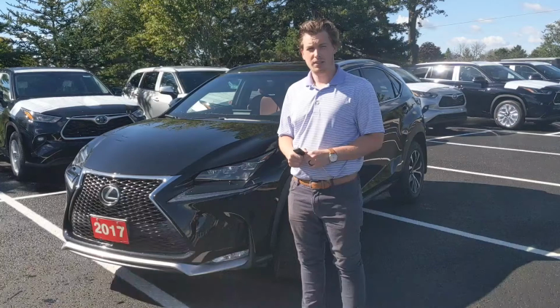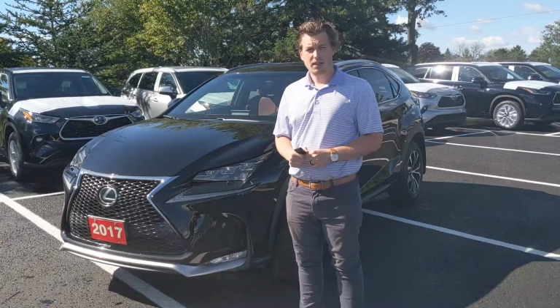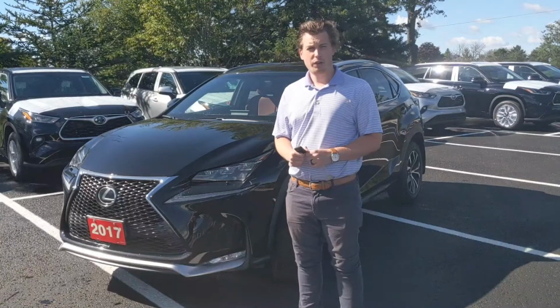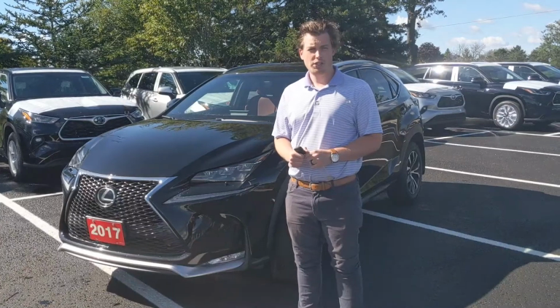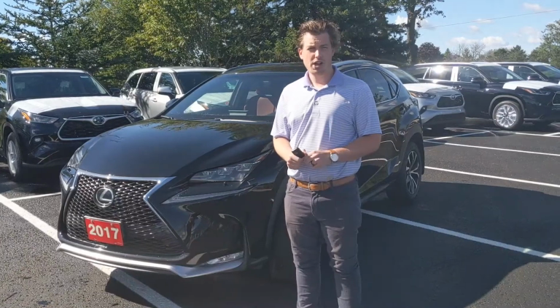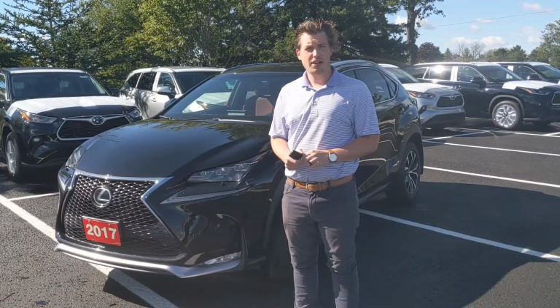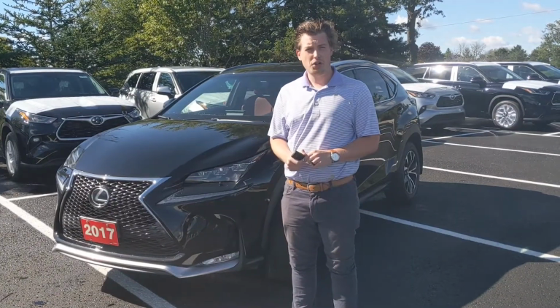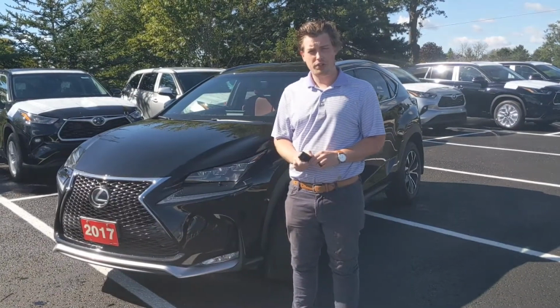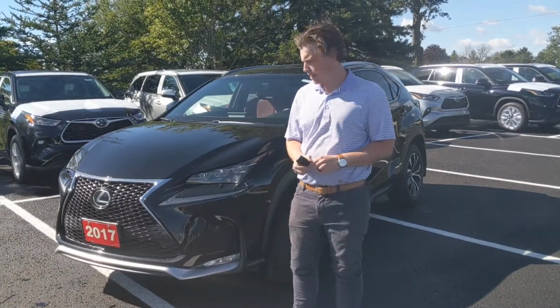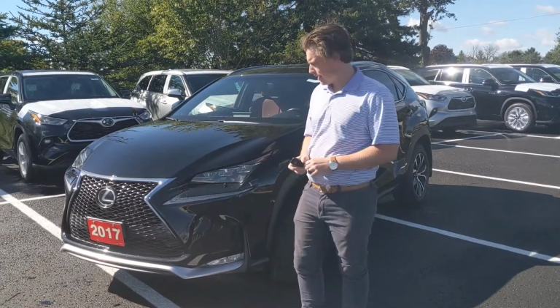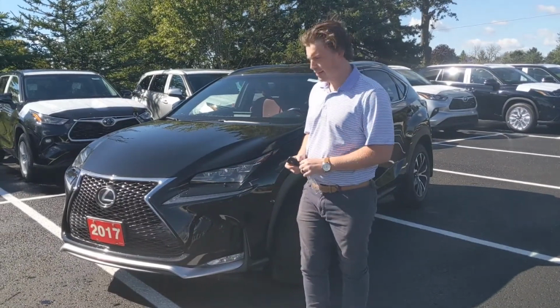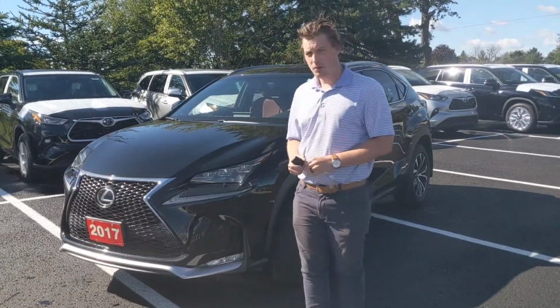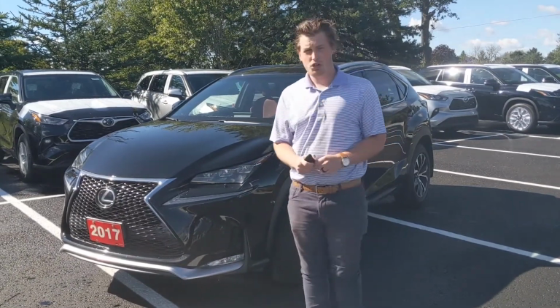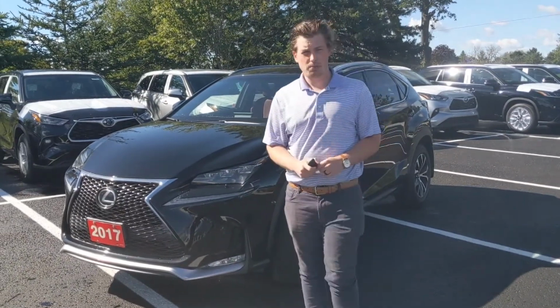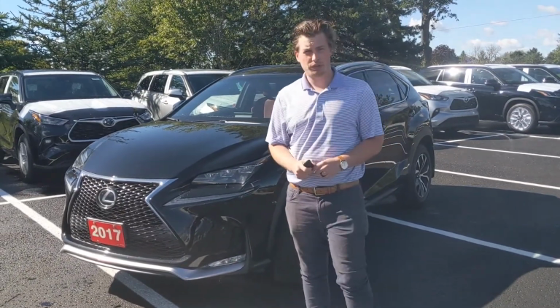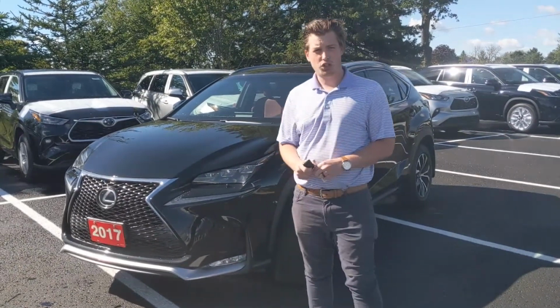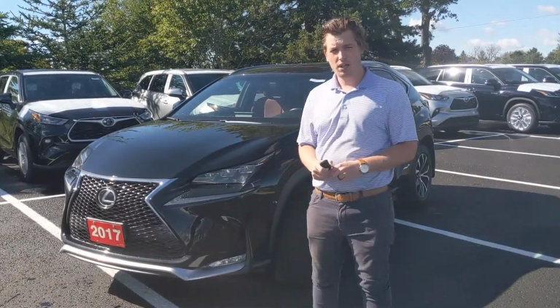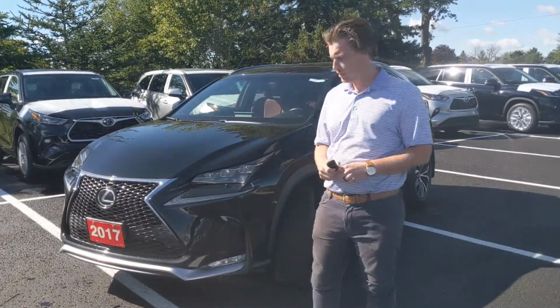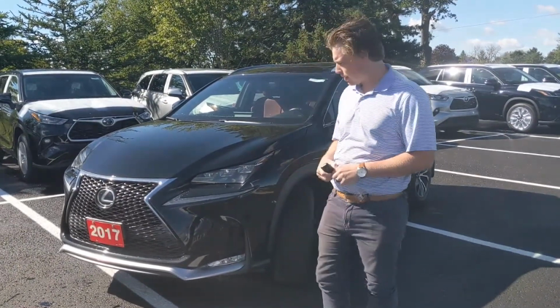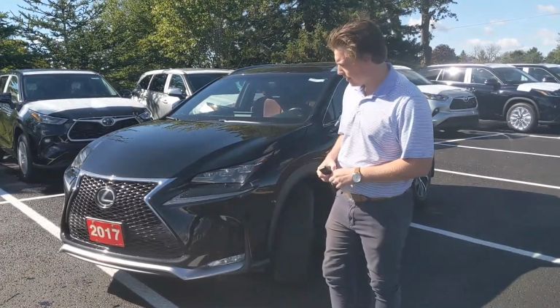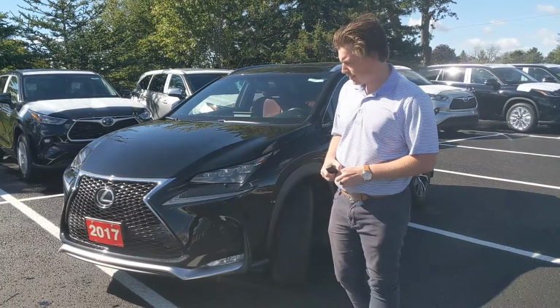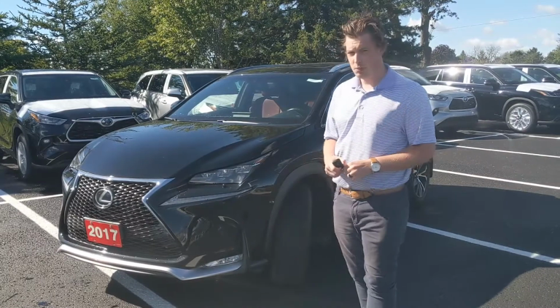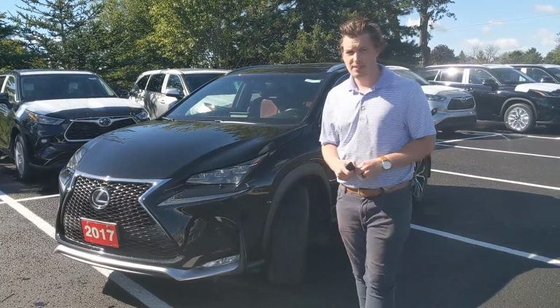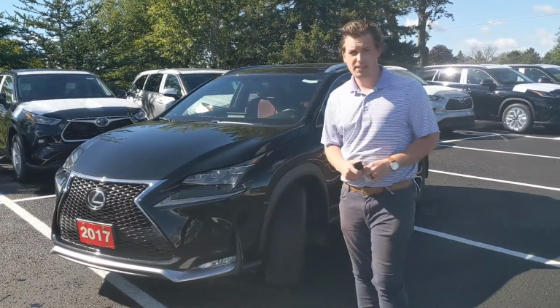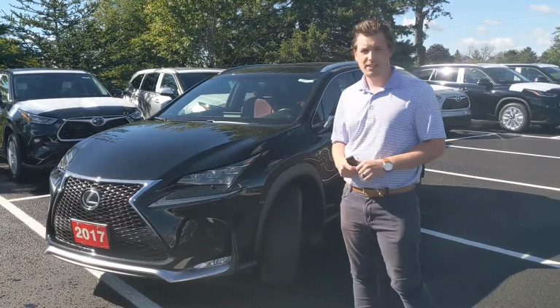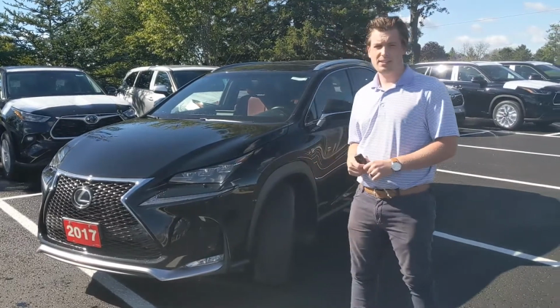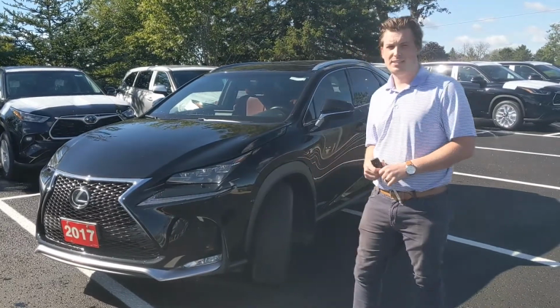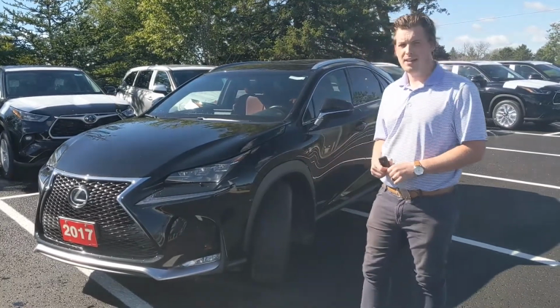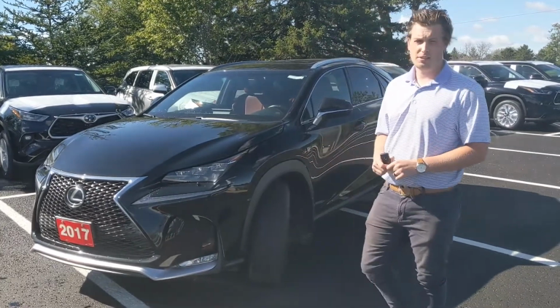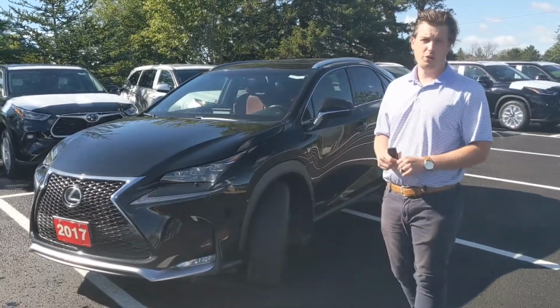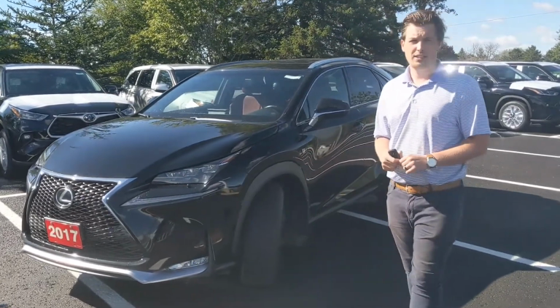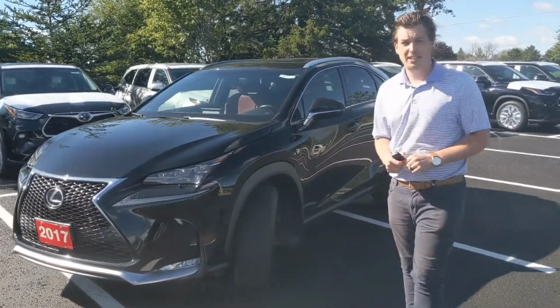Hey folks, it's Chad here at Stovo Toyota. Today I want to show you a beautiful trade-in that we just got — the 2017 Lexus NX200T.